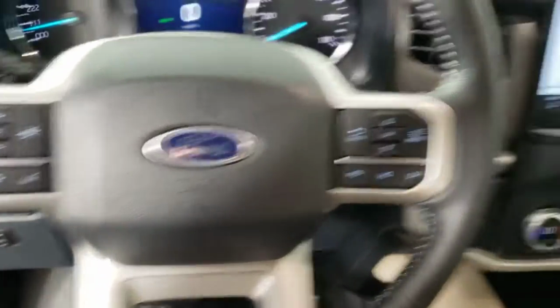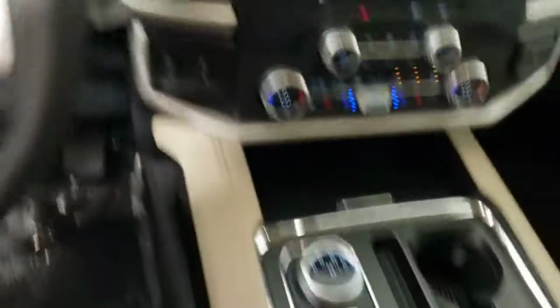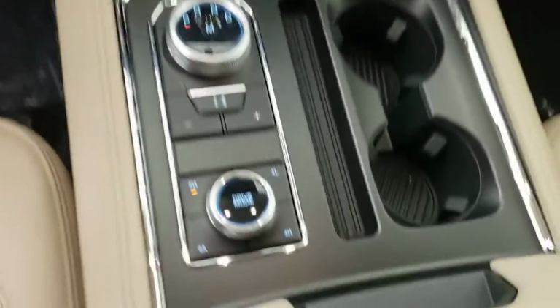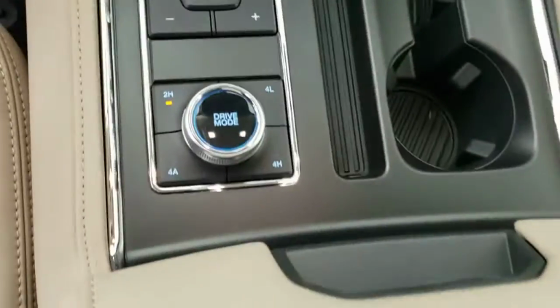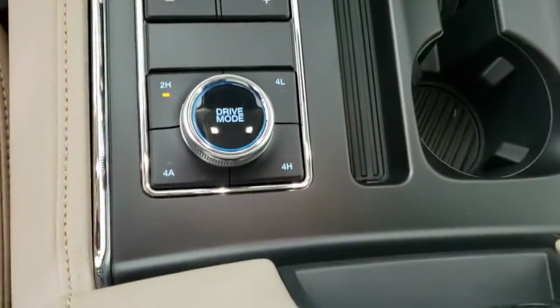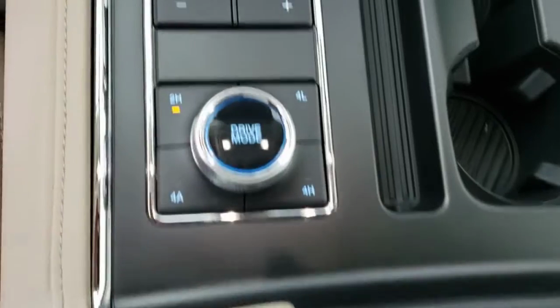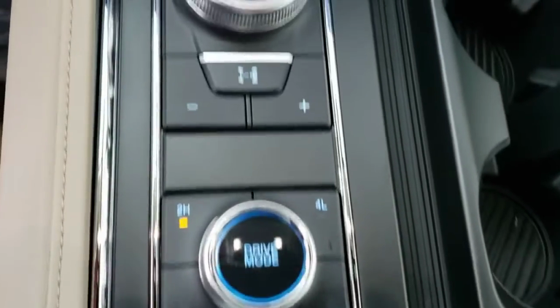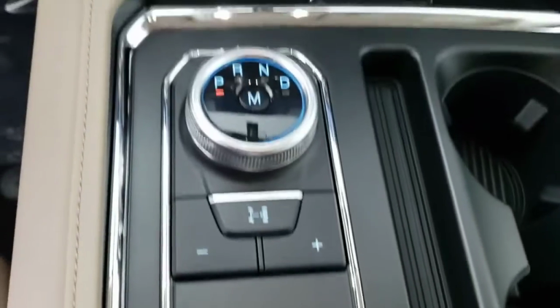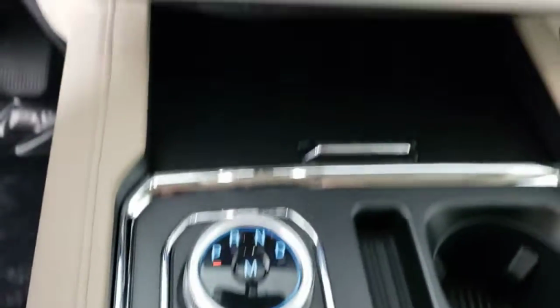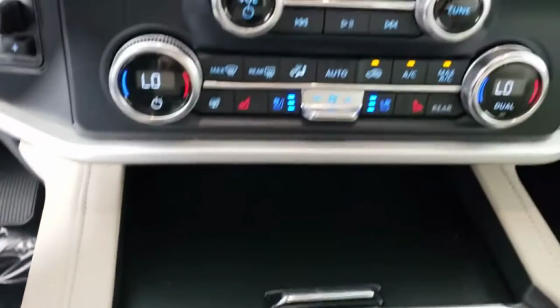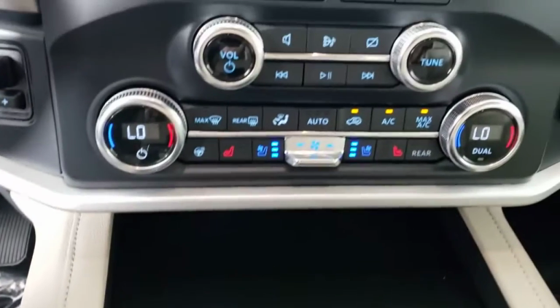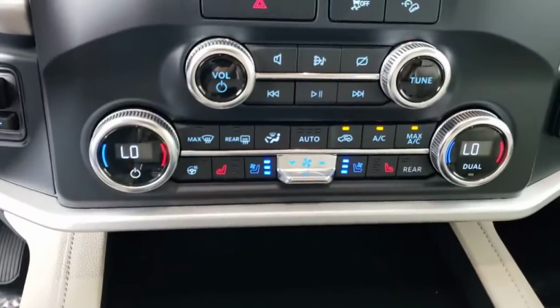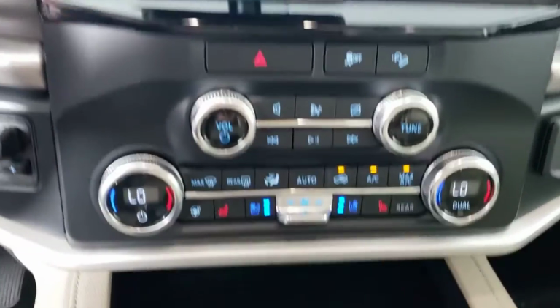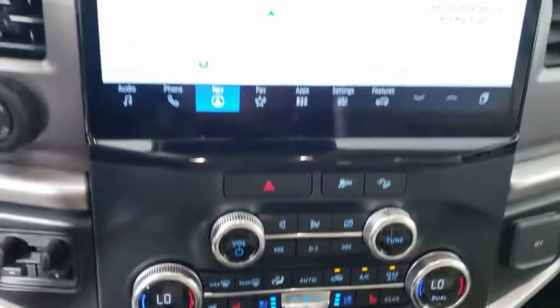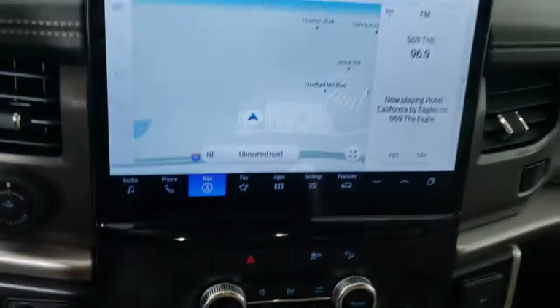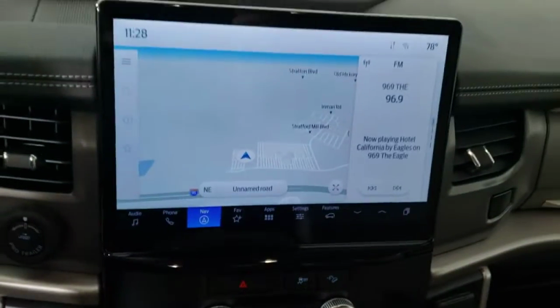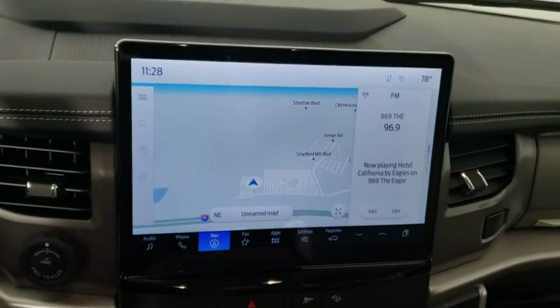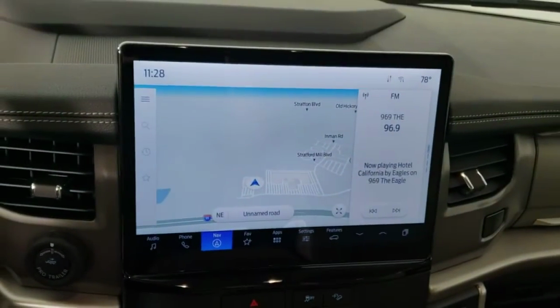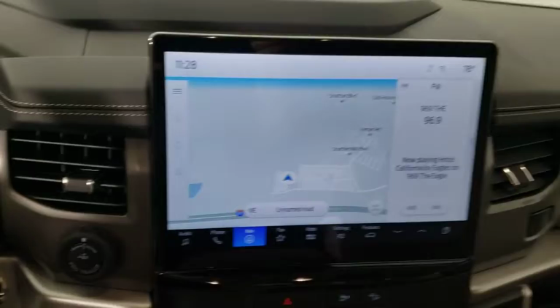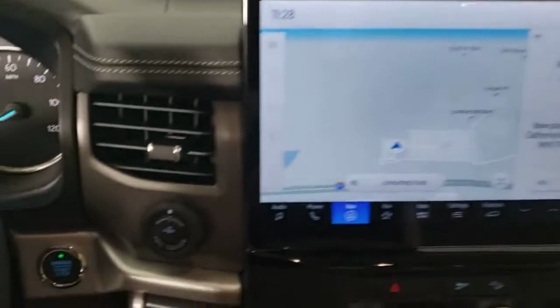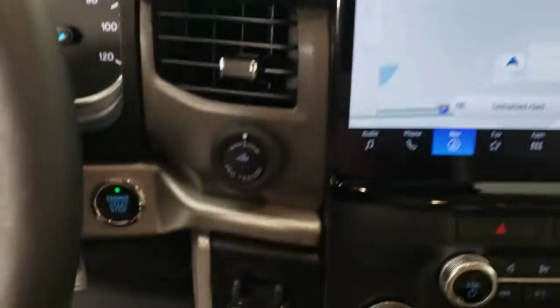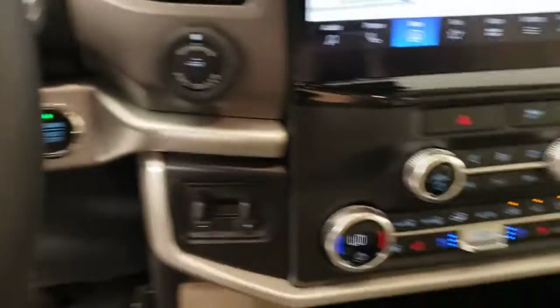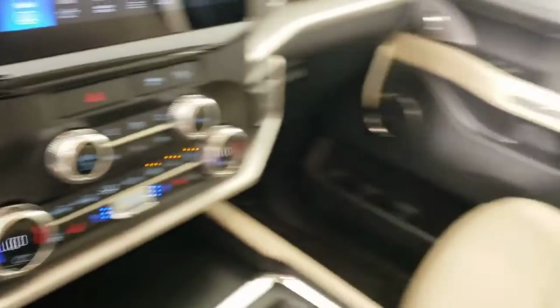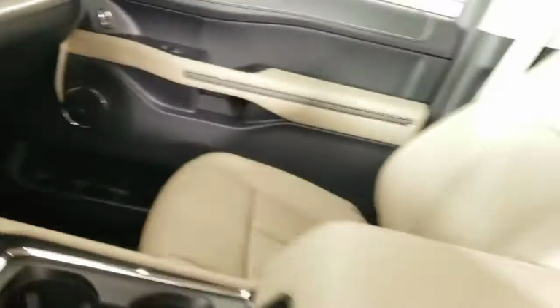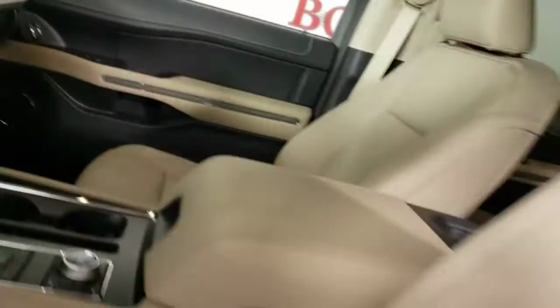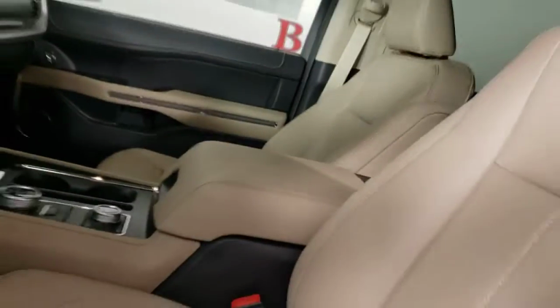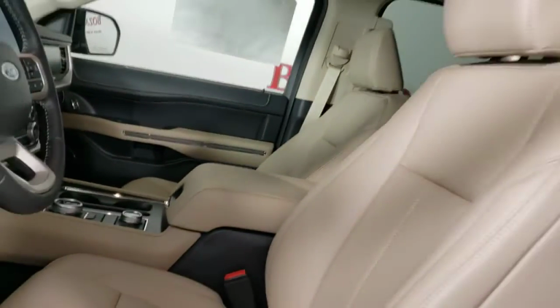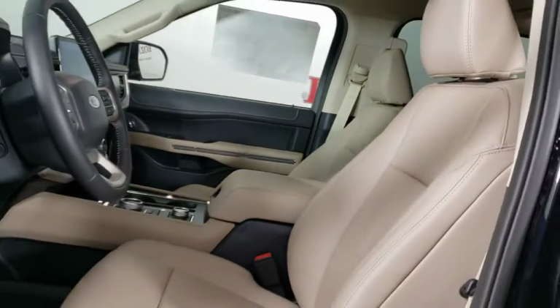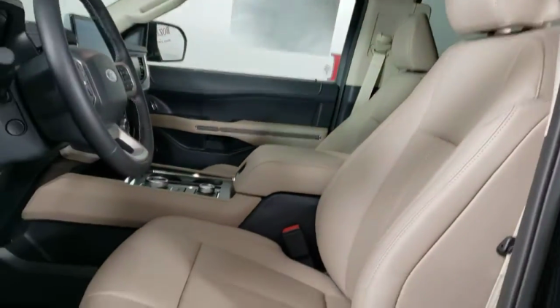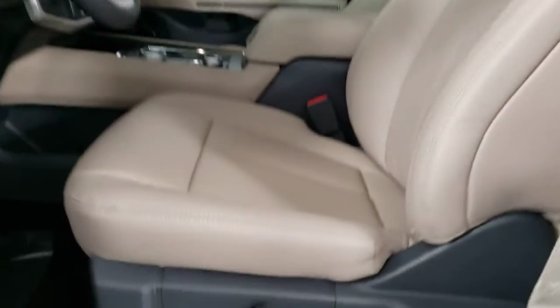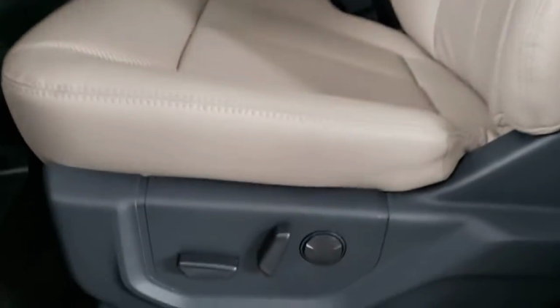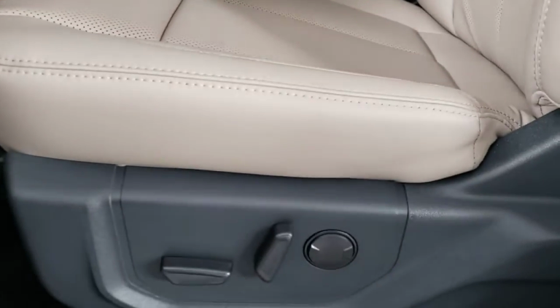Keyless entry, navigation system, four-wheel drive, satellite radio, backup camera, power liftgate, remote engine start, third row seat, rear AC, and power driver seat.